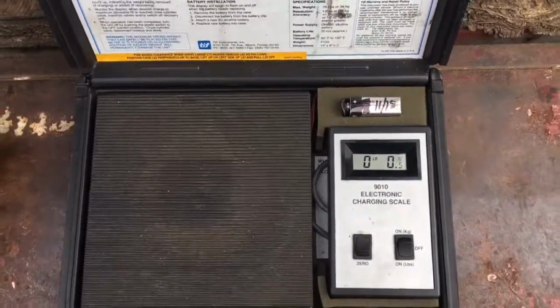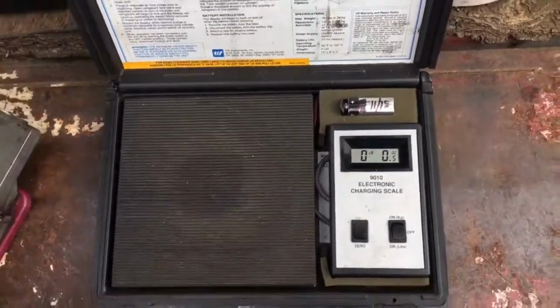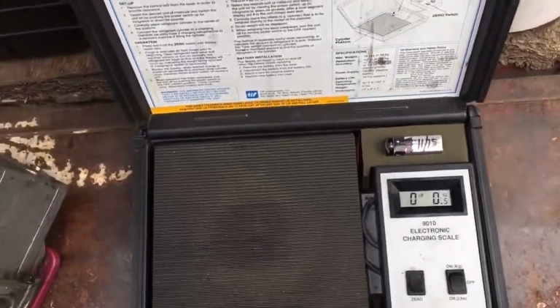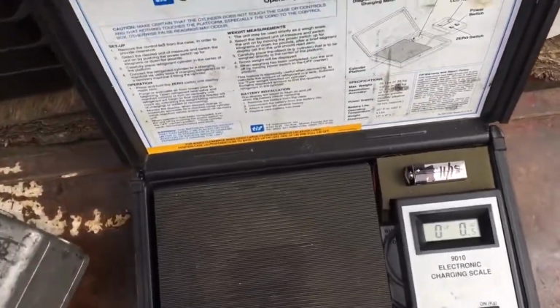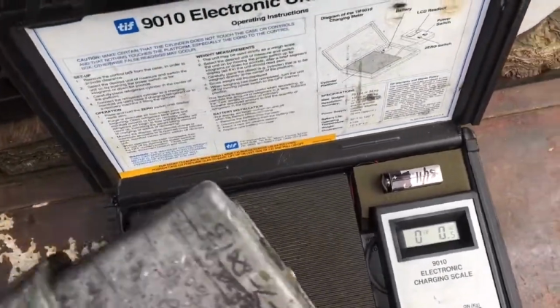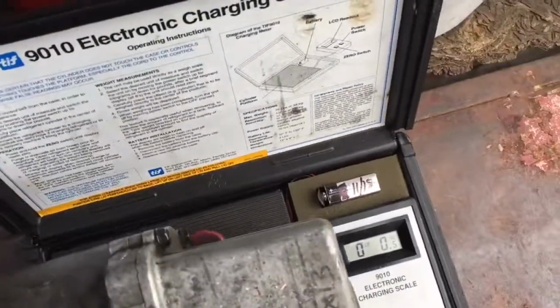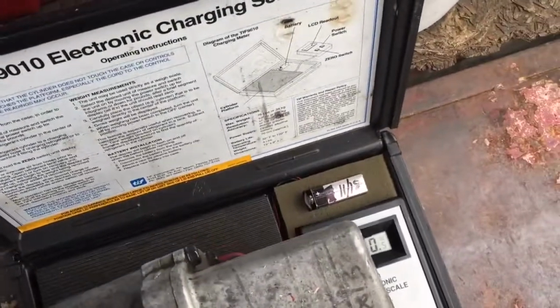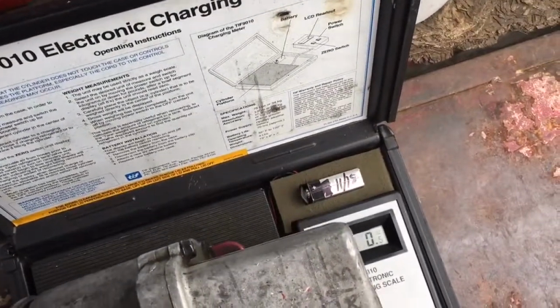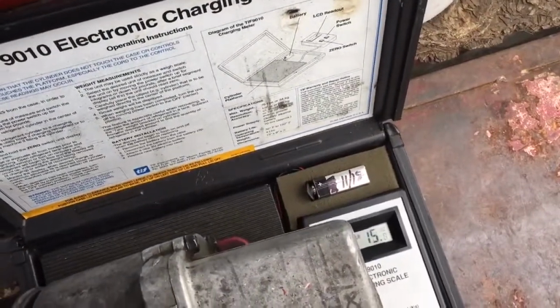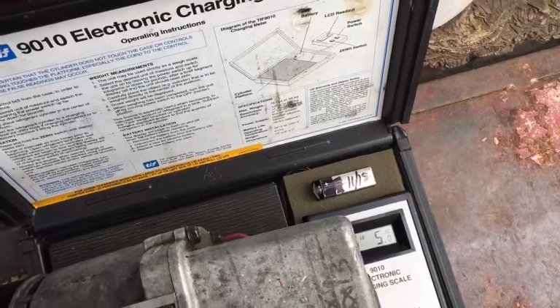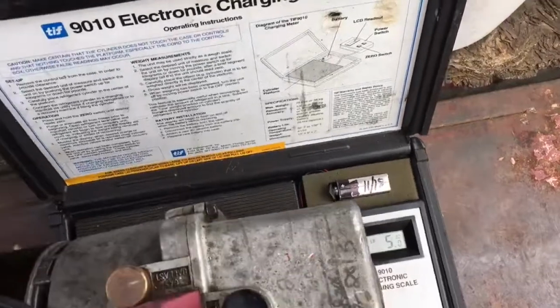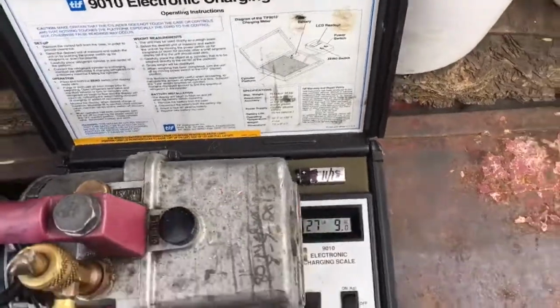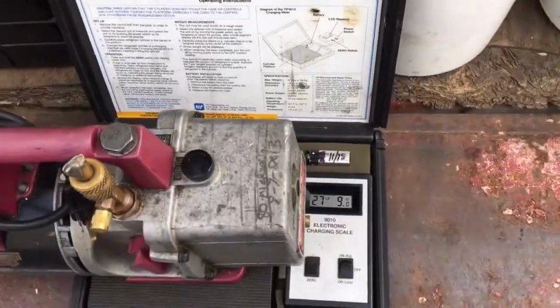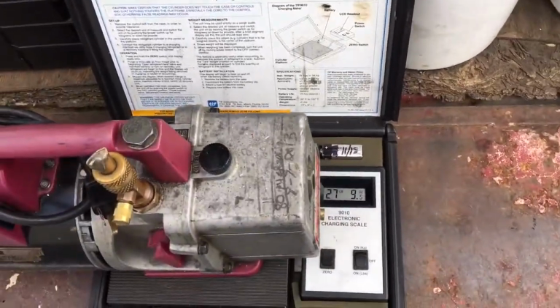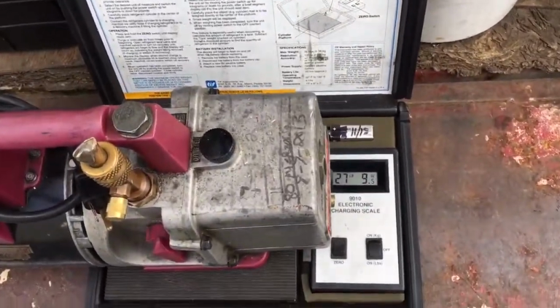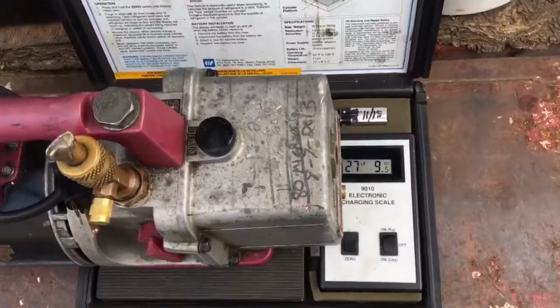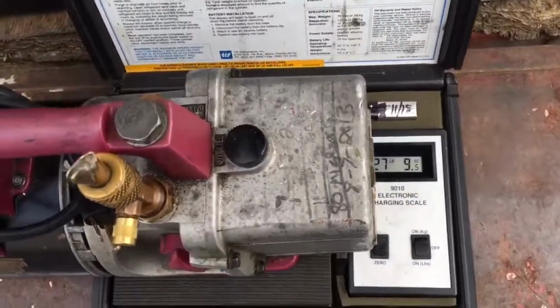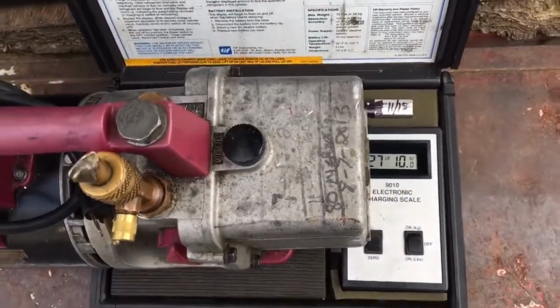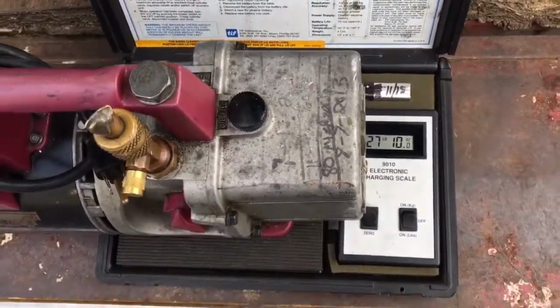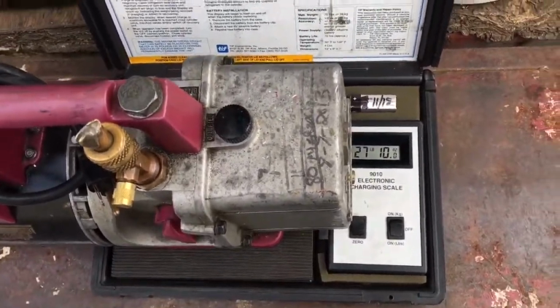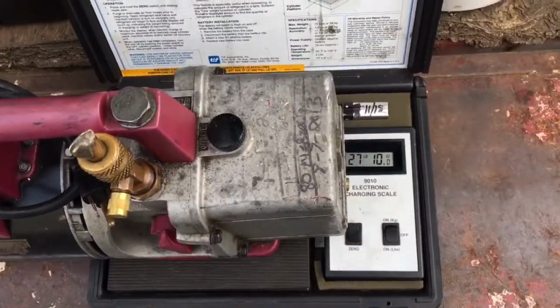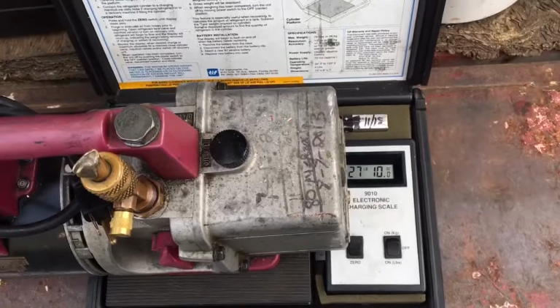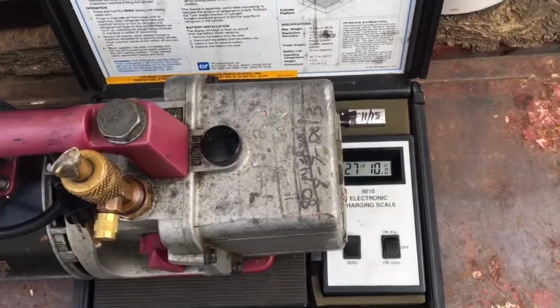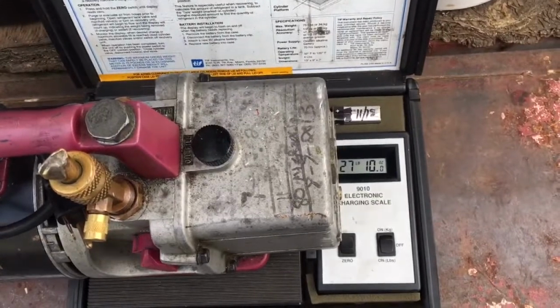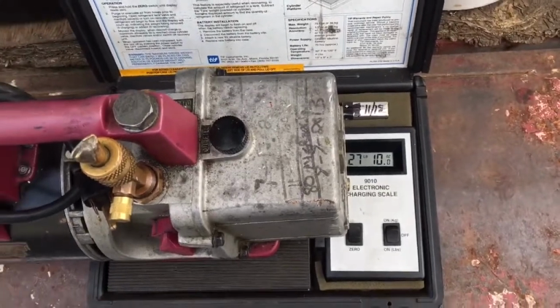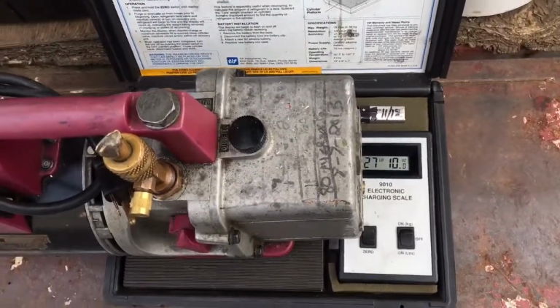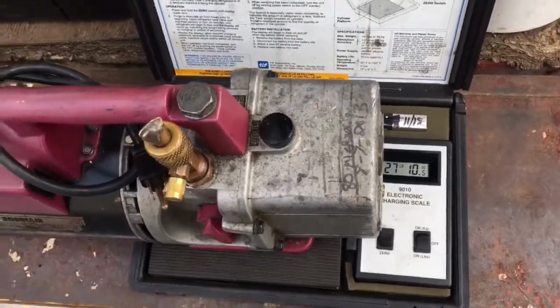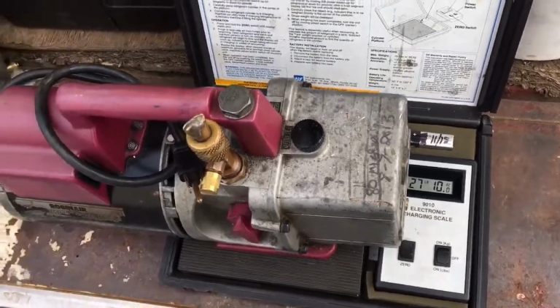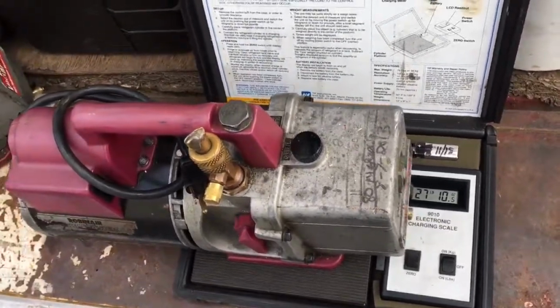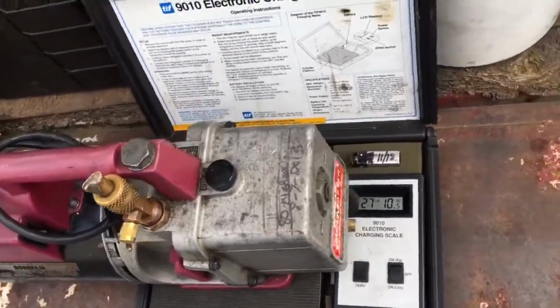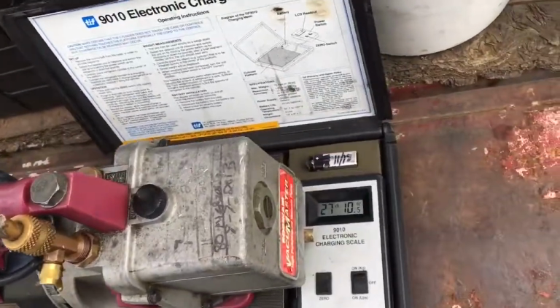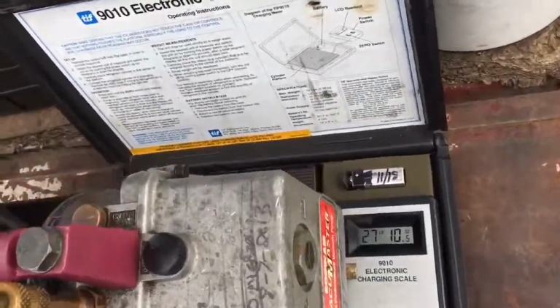Old scale. Time for a new scale too. 27 pounds, 10 ounces with oil in it.